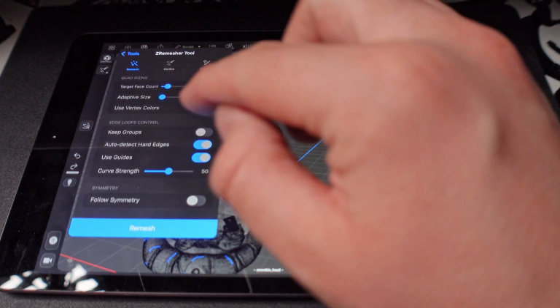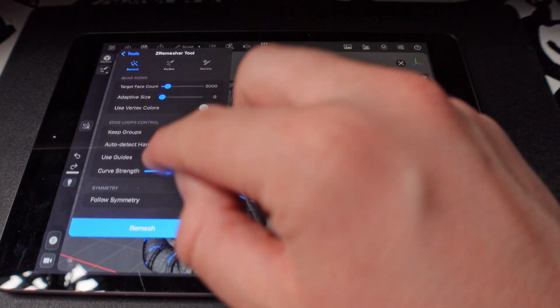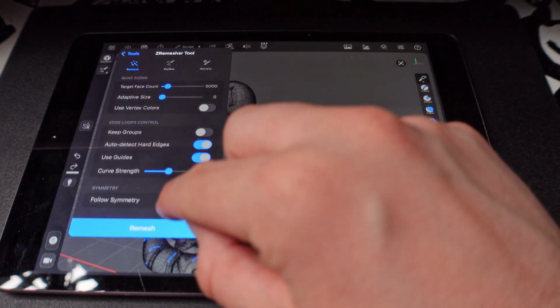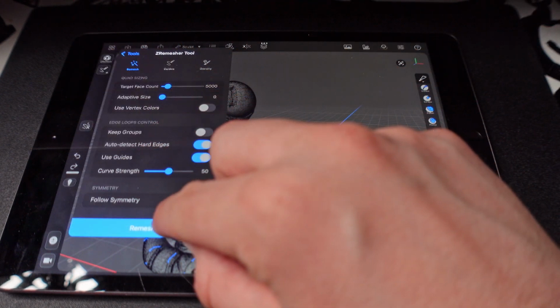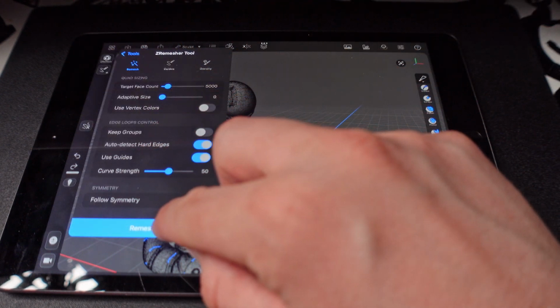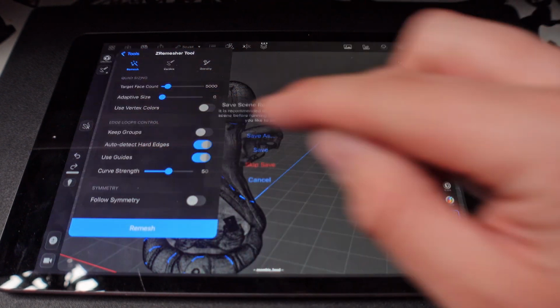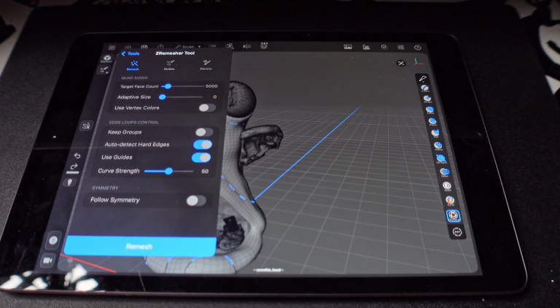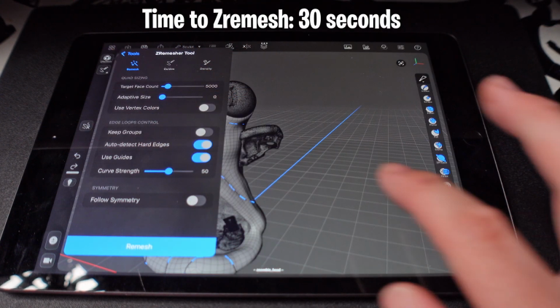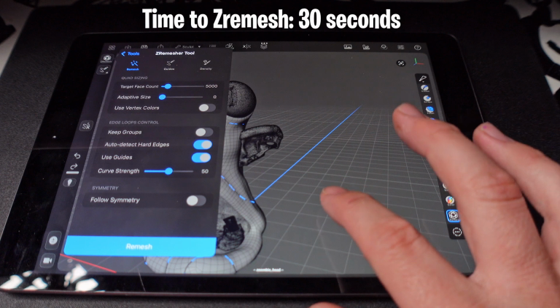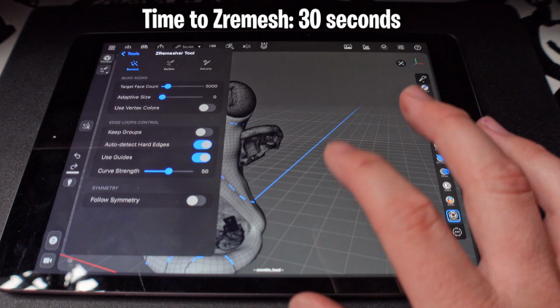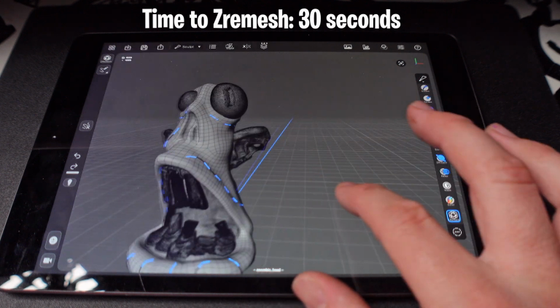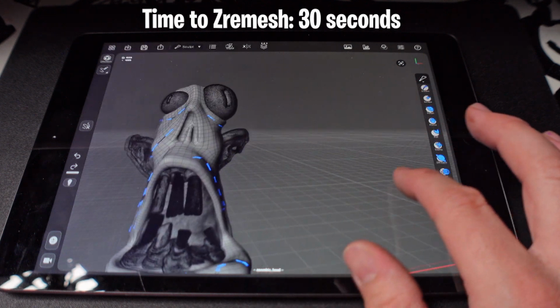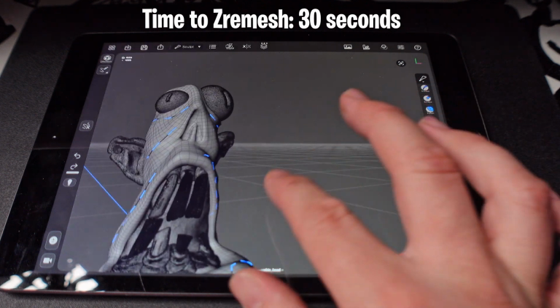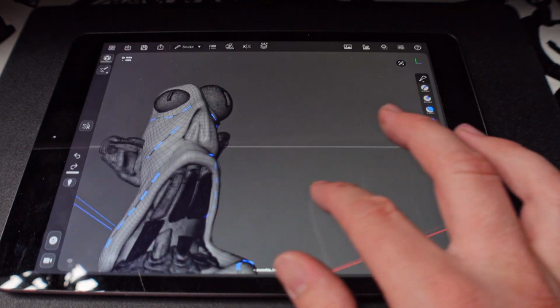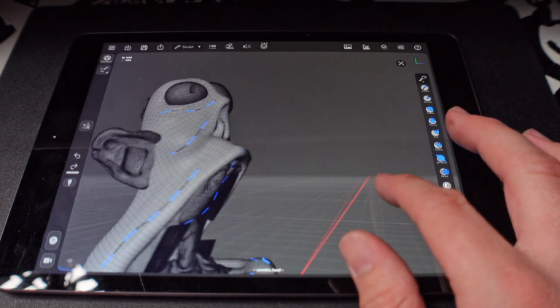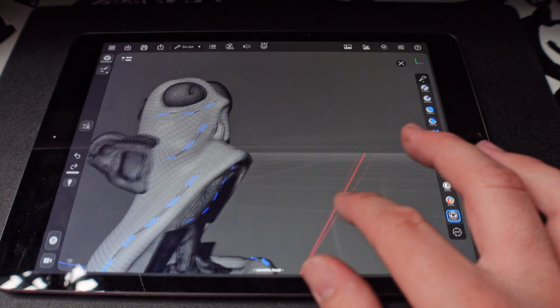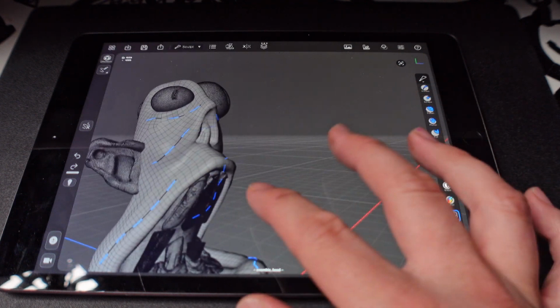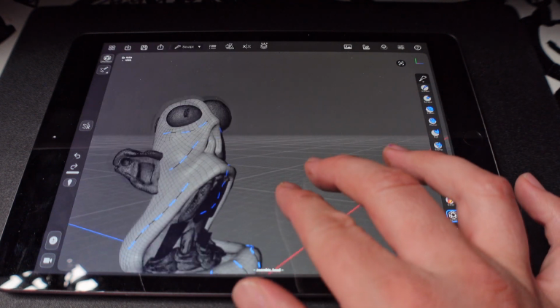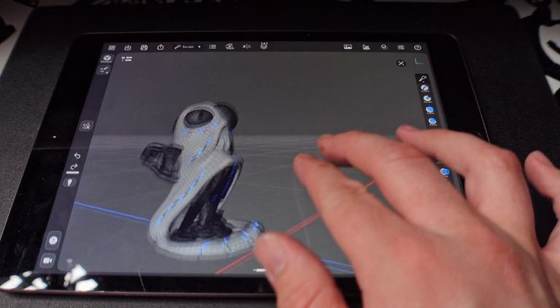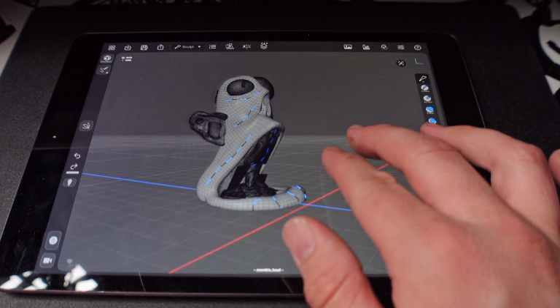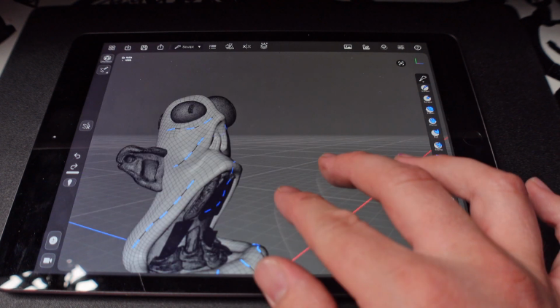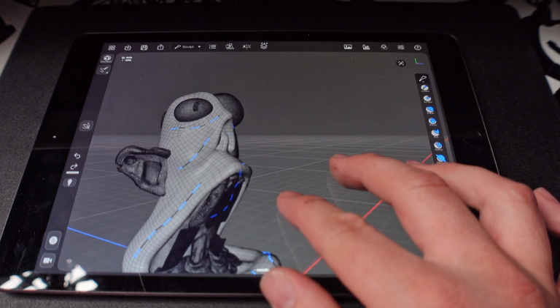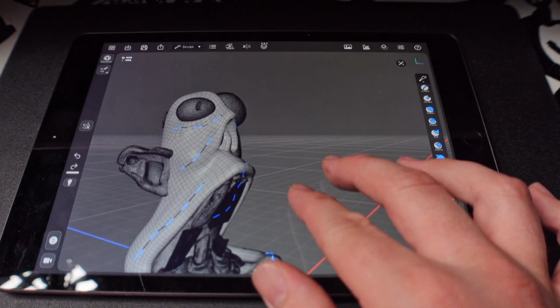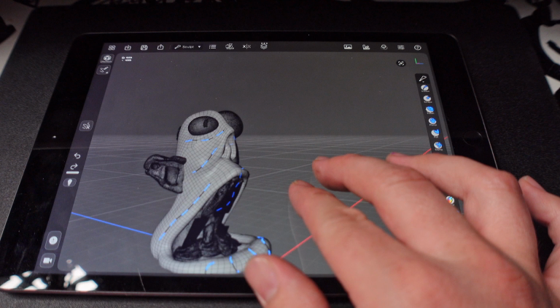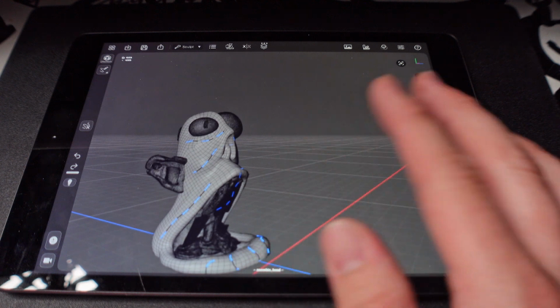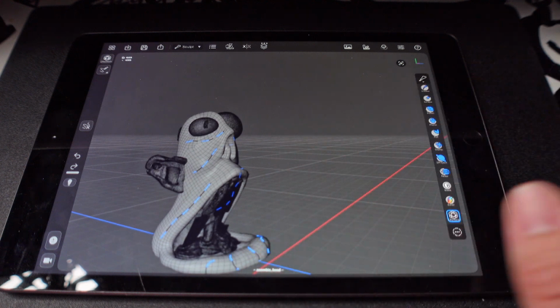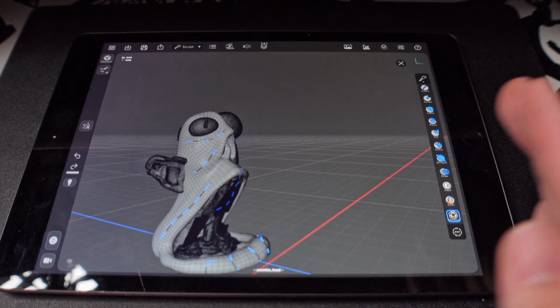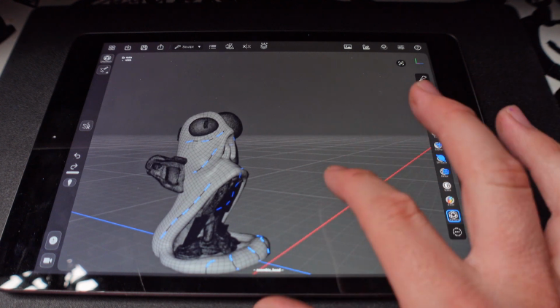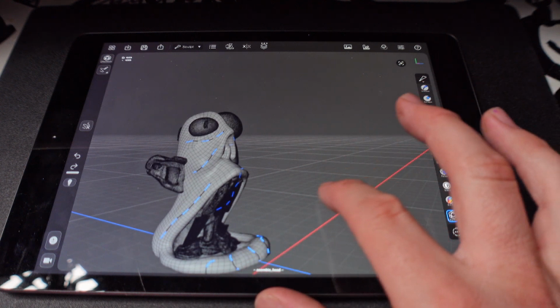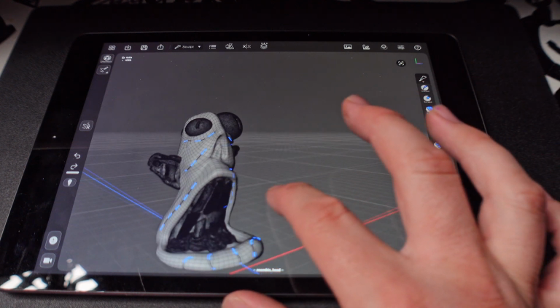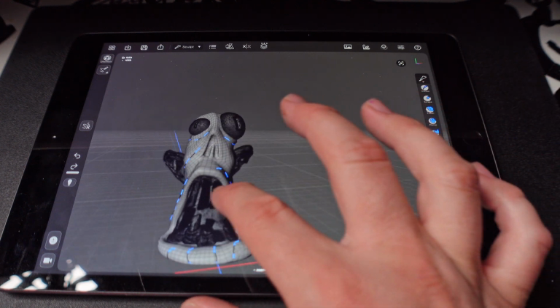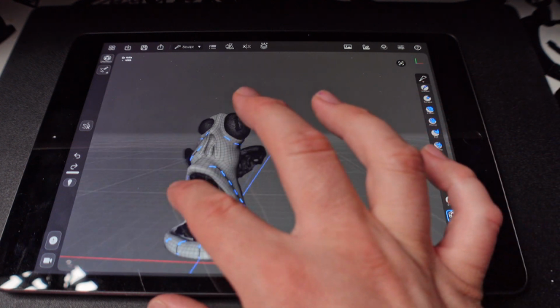And we're just going to press Remesh. So it did its job on the head. That was the only piece I wanted to do this on. And it got the polygon count to under 5,000. 5,000 was its goal. So that's awesome.